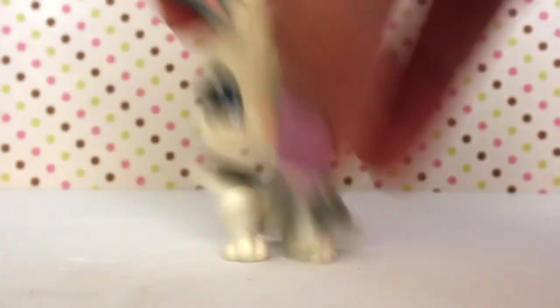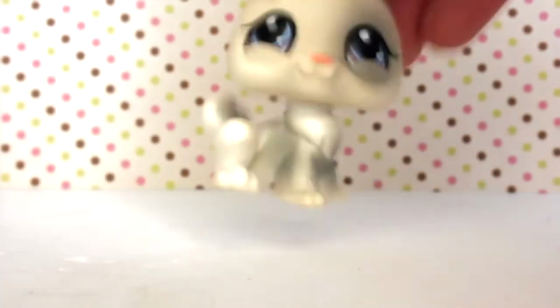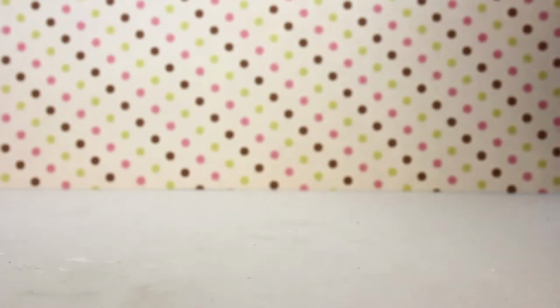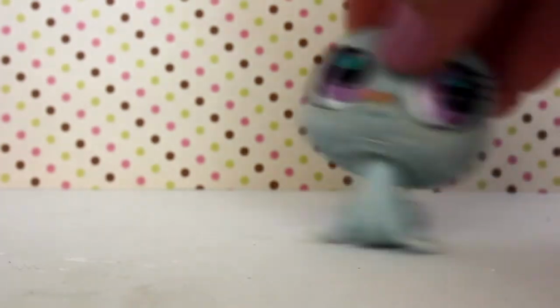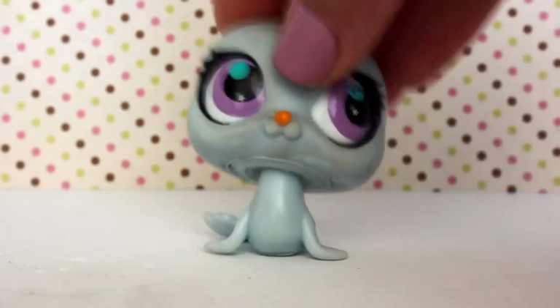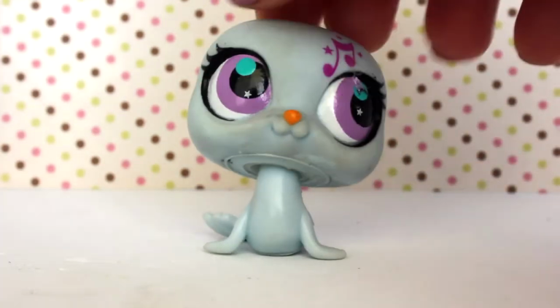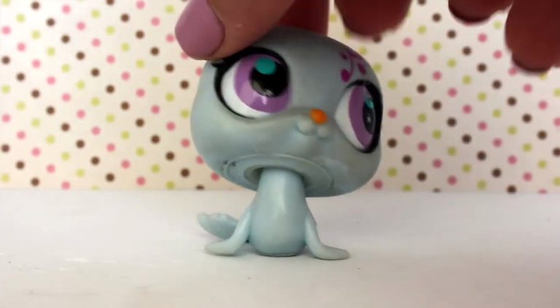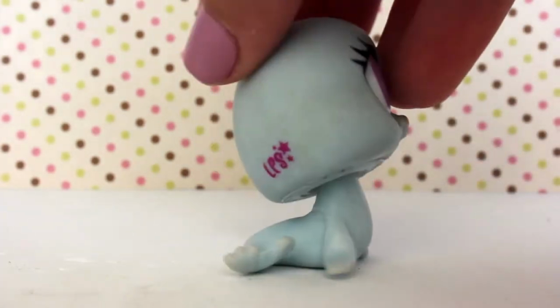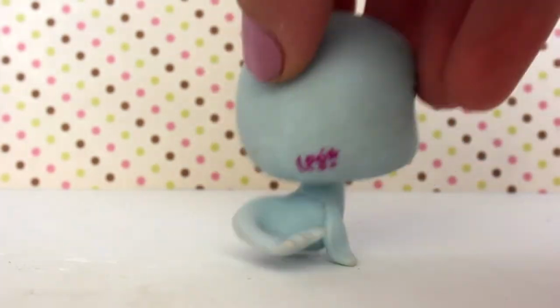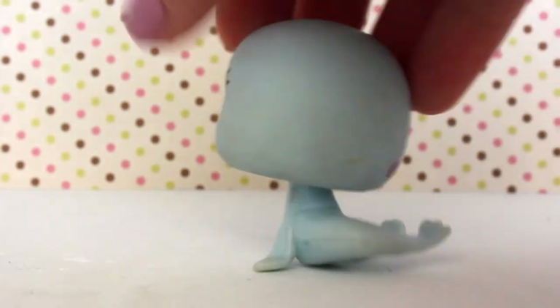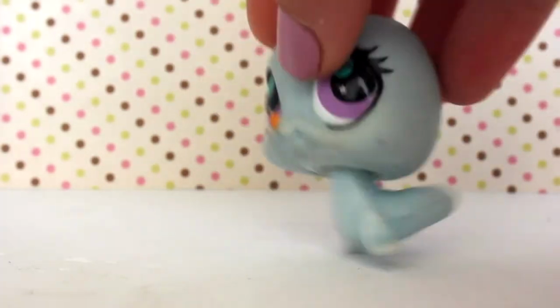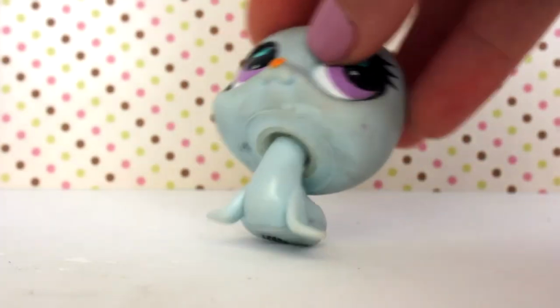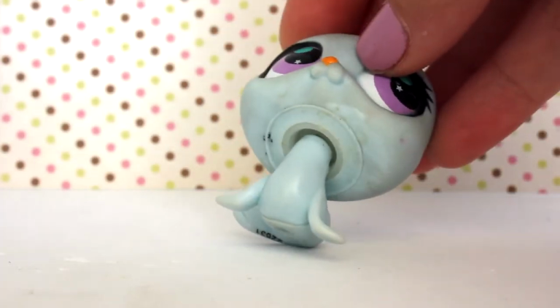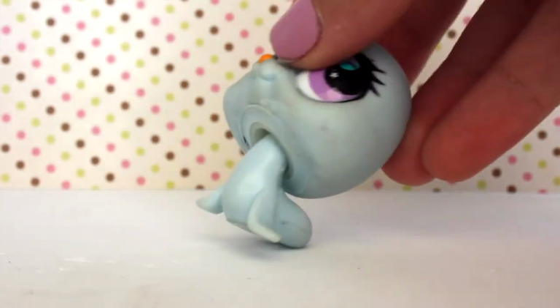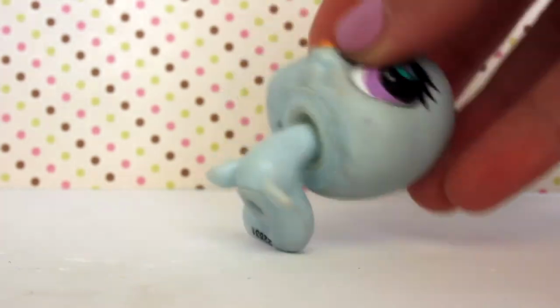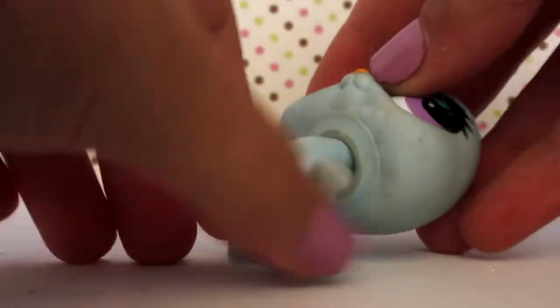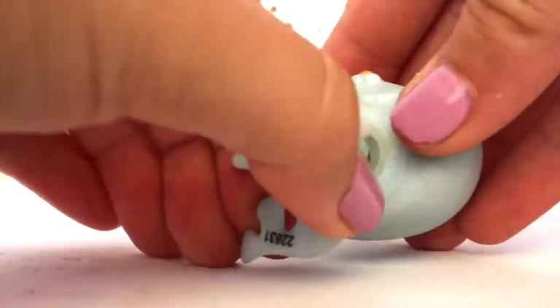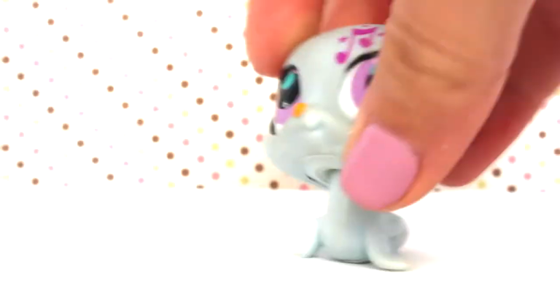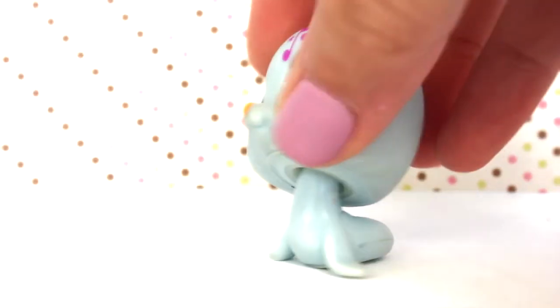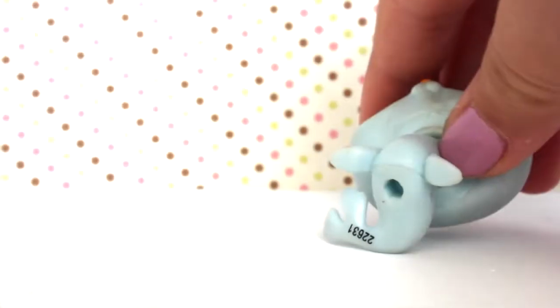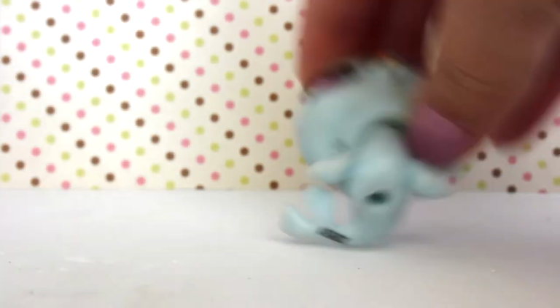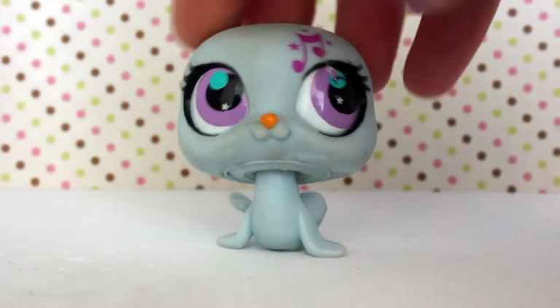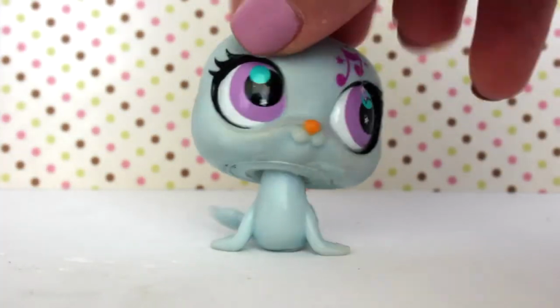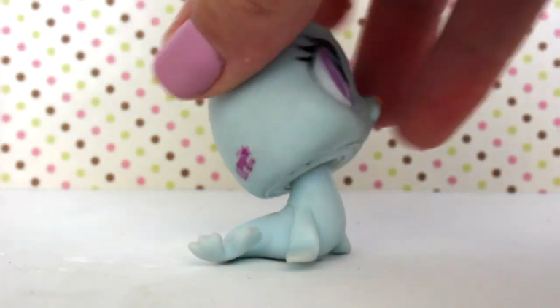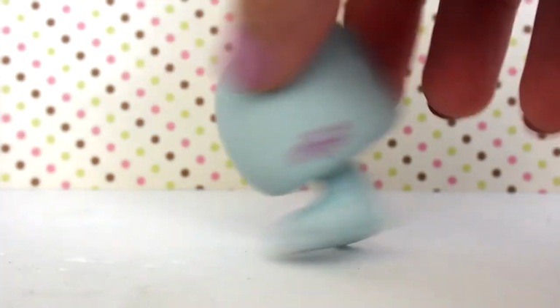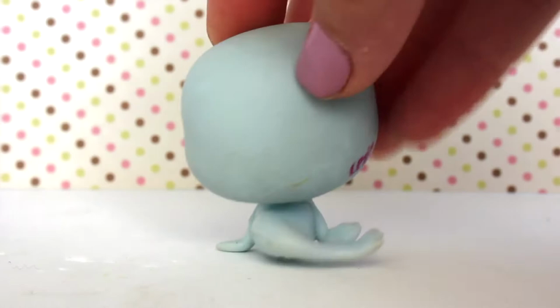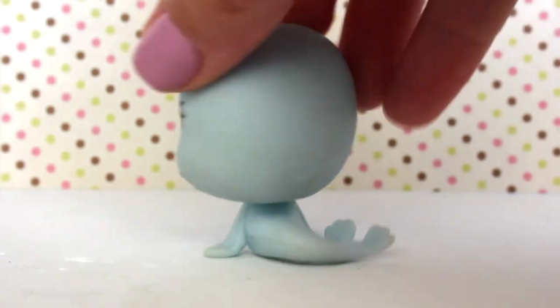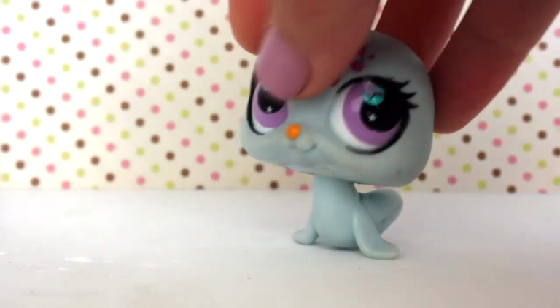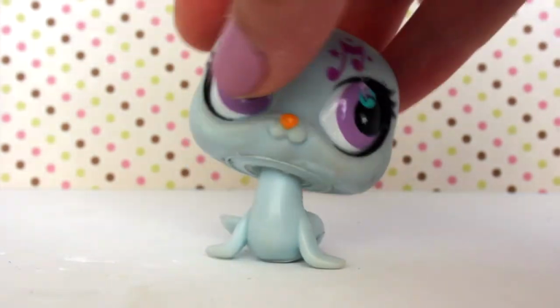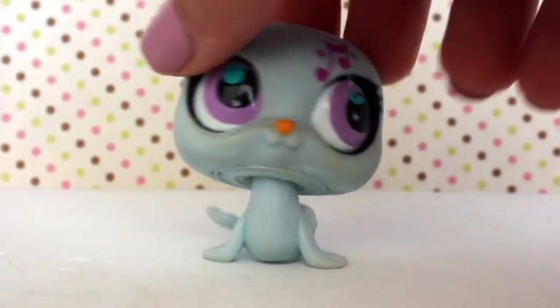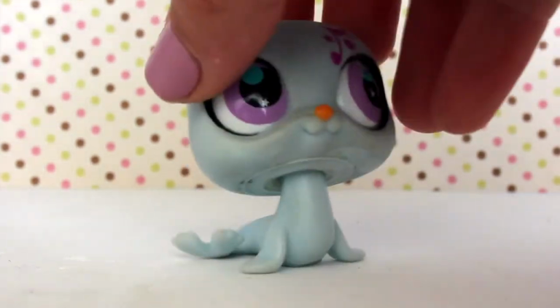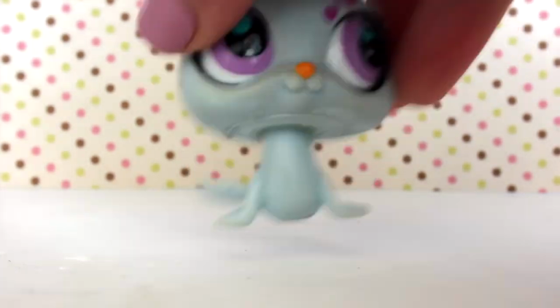The fifth LPS is my first seal, and this one is super cute. It has a white peg and a hole. I think this is part of a blind bag series, but I'm not too sure. Super cute though!